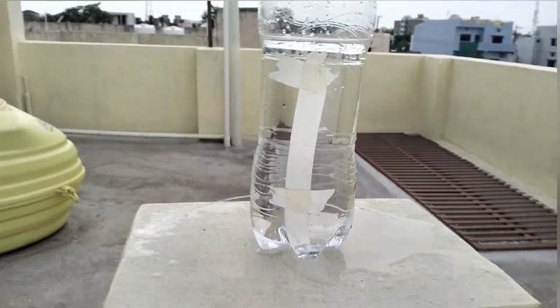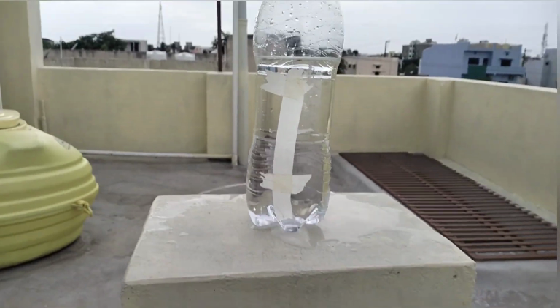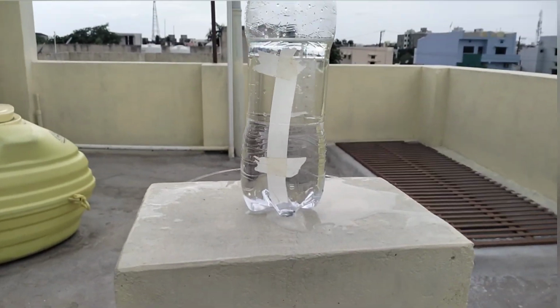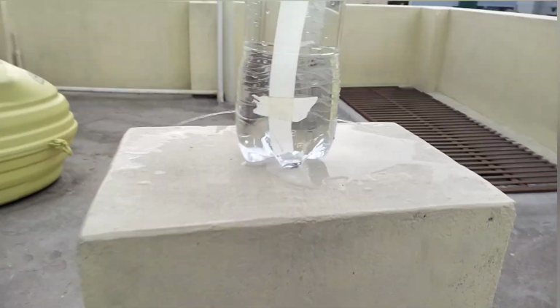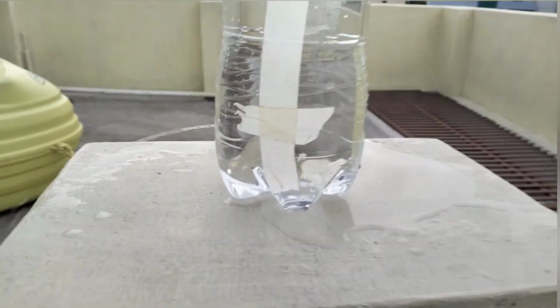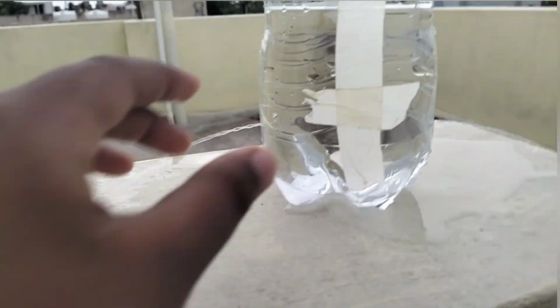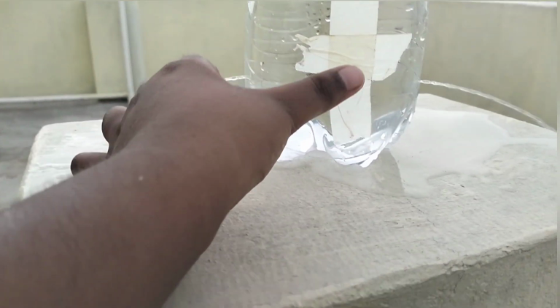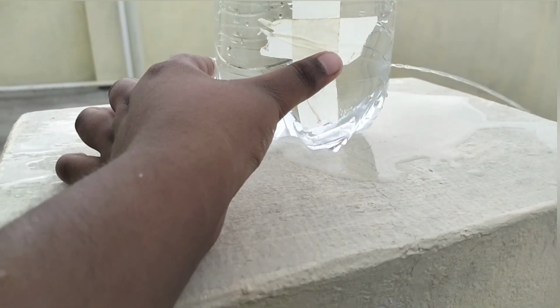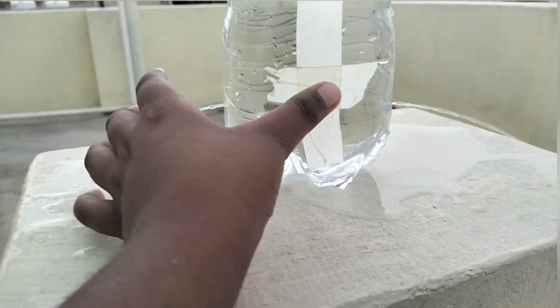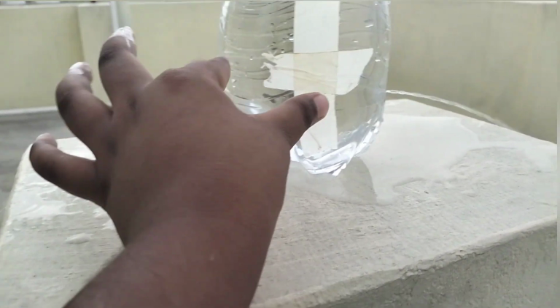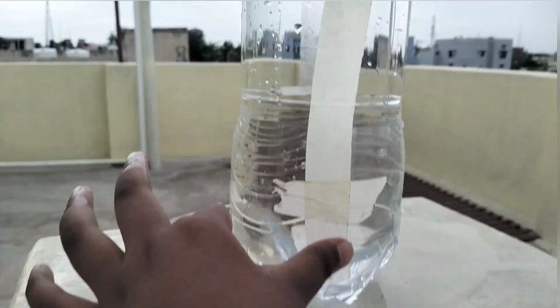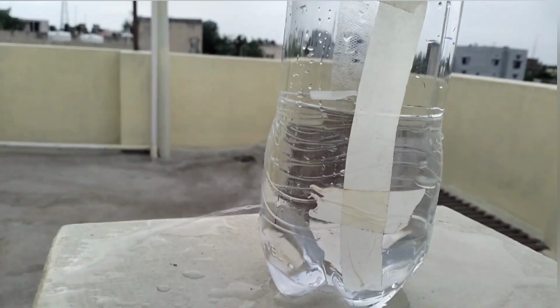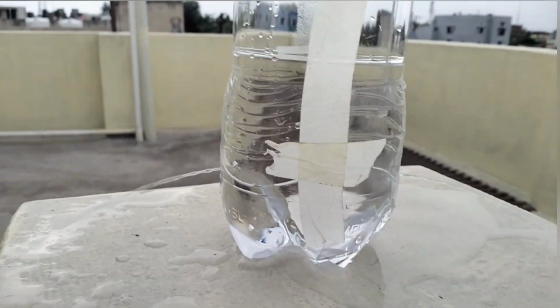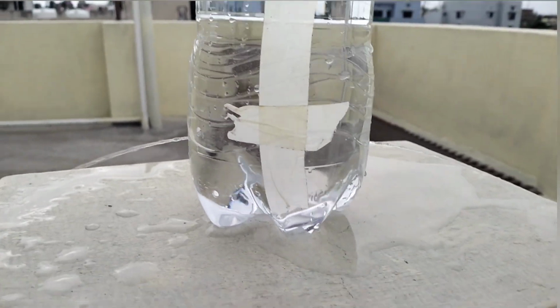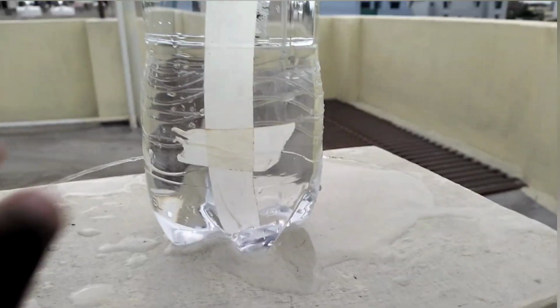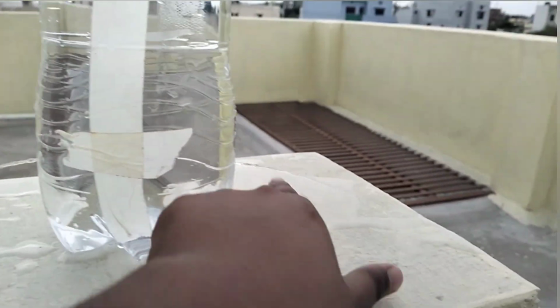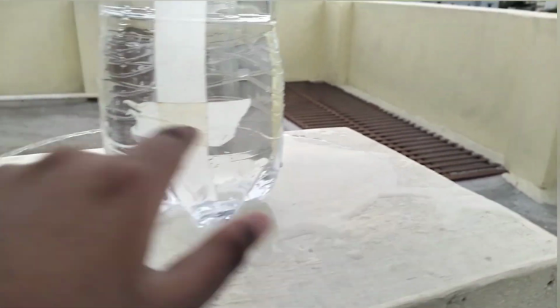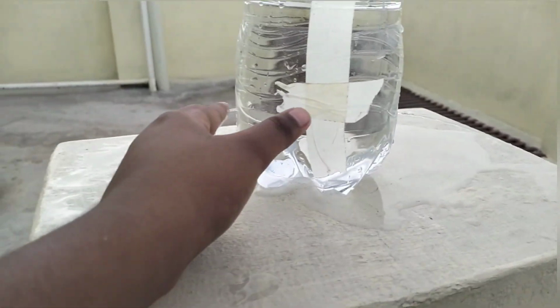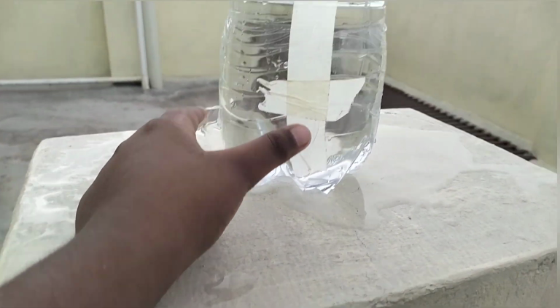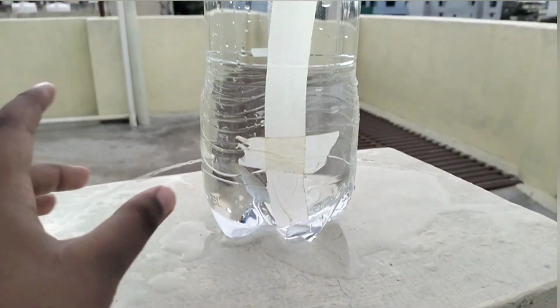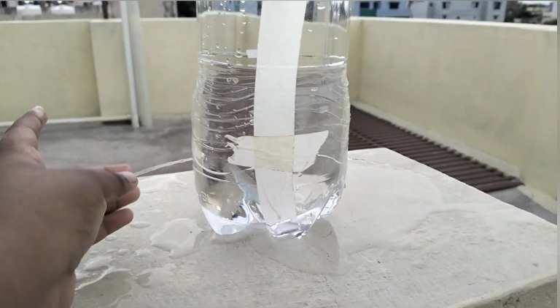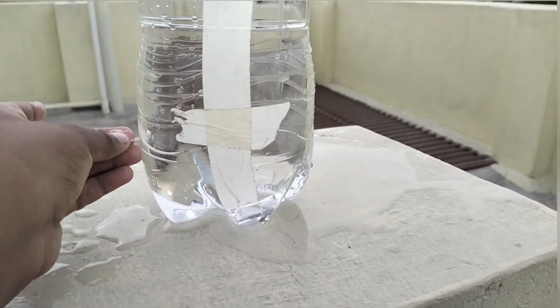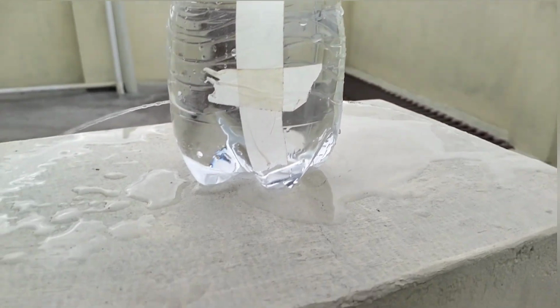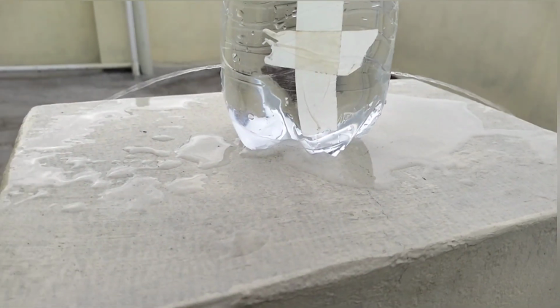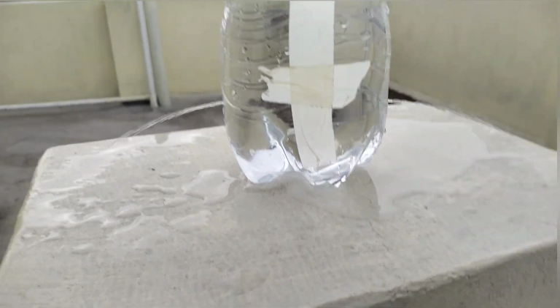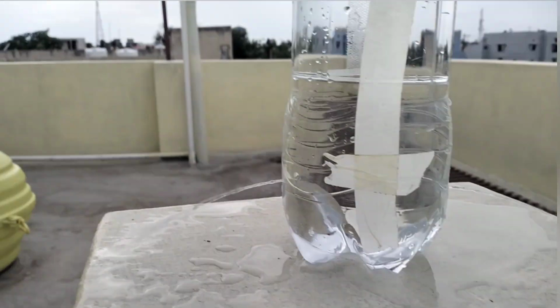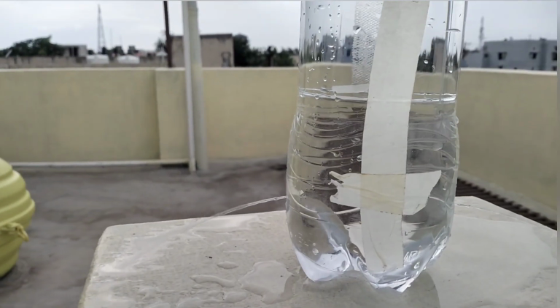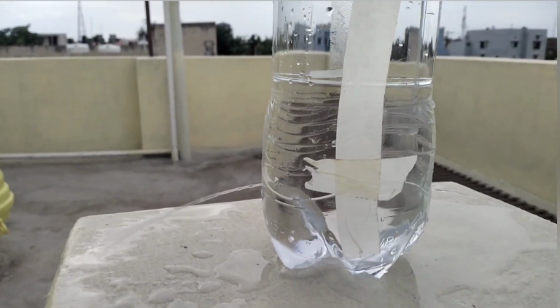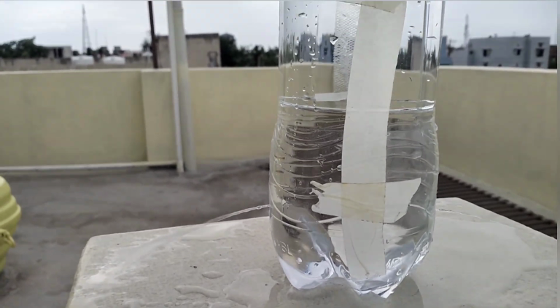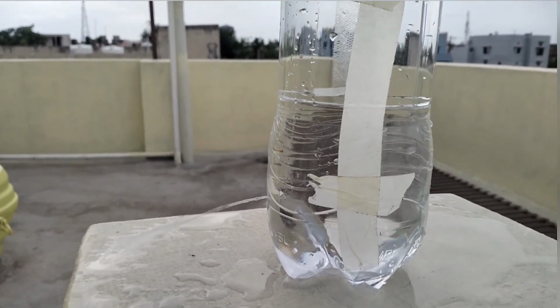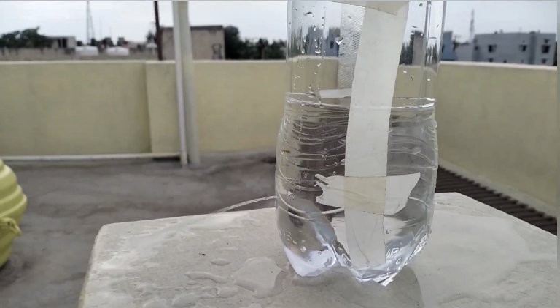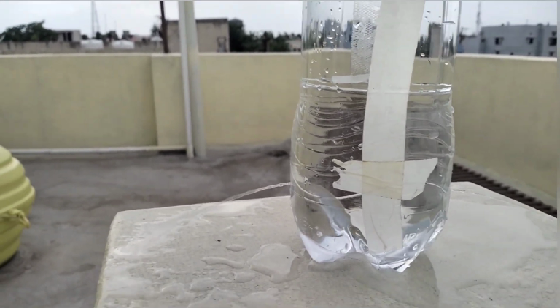So this proves that the pressure at this level — at this height — is the same for both holes. That's why the water is coming out at the same pressure, with the same force, and covering the same distance.